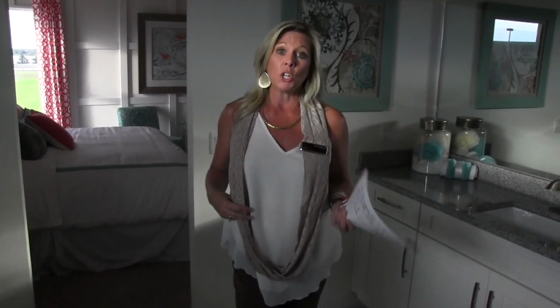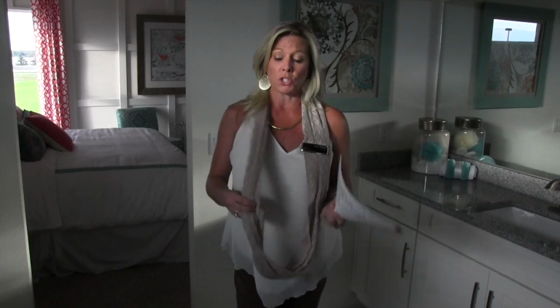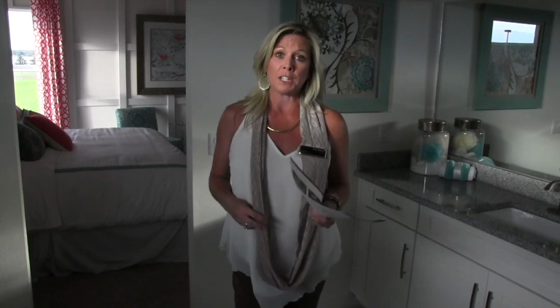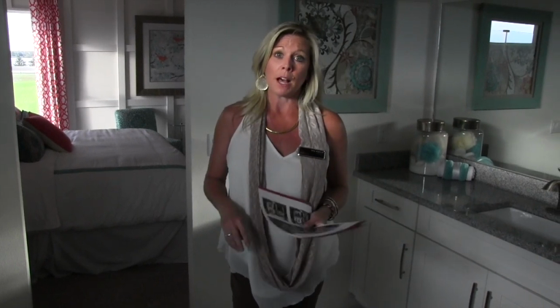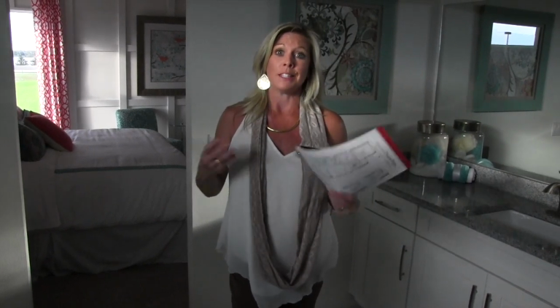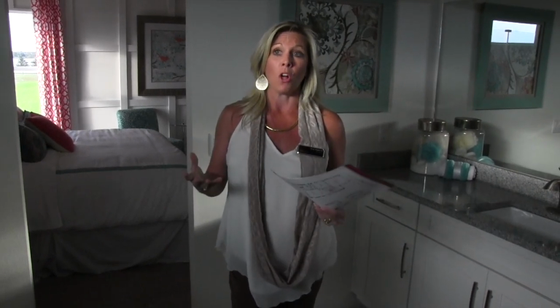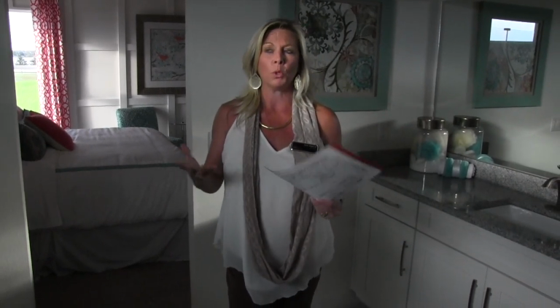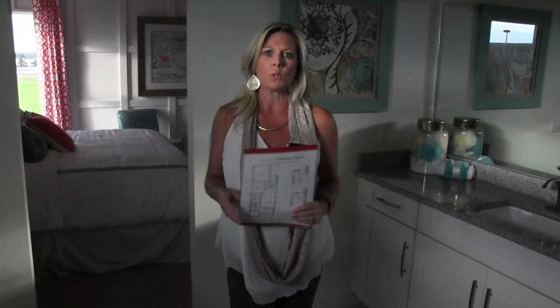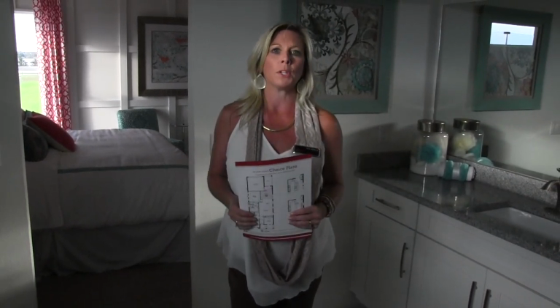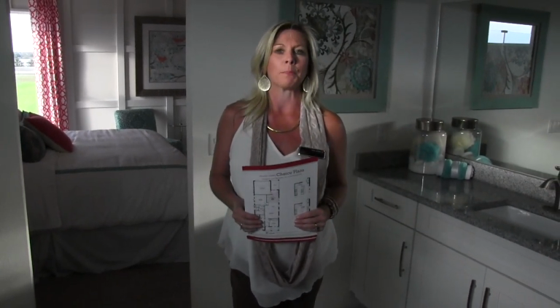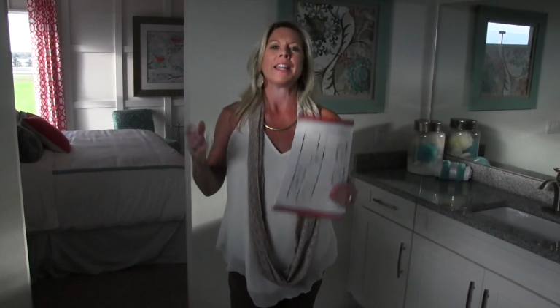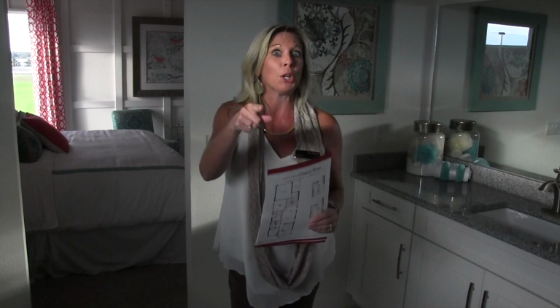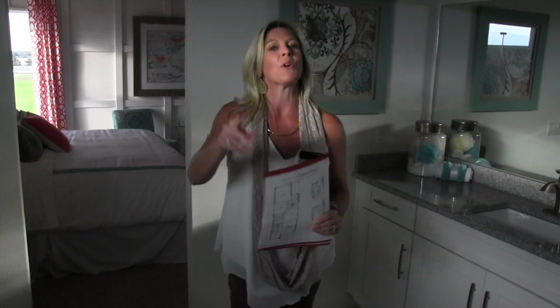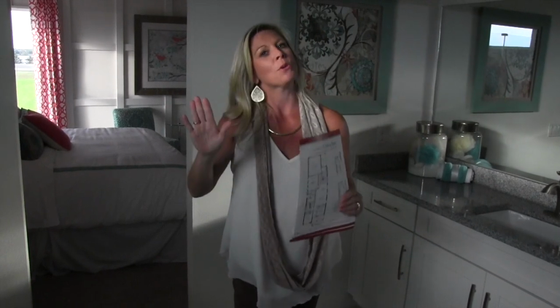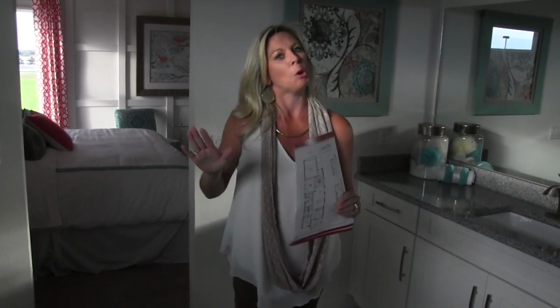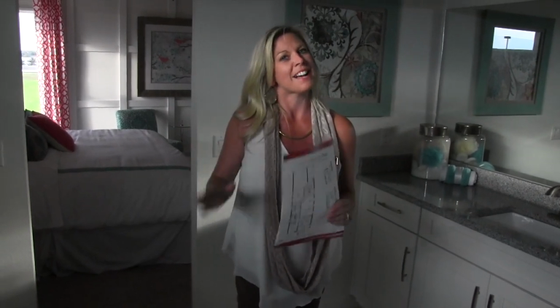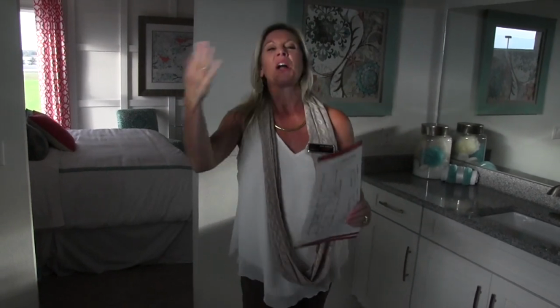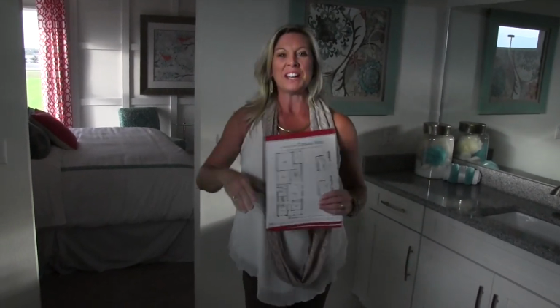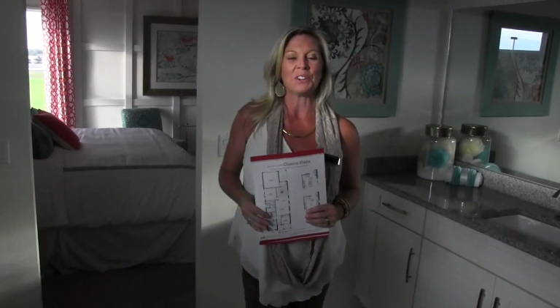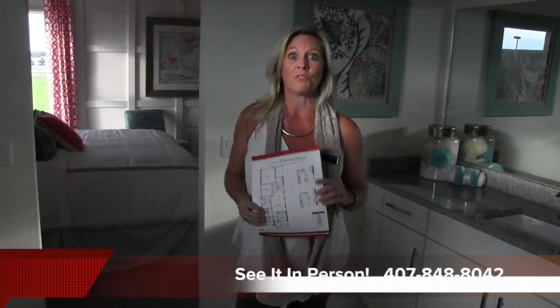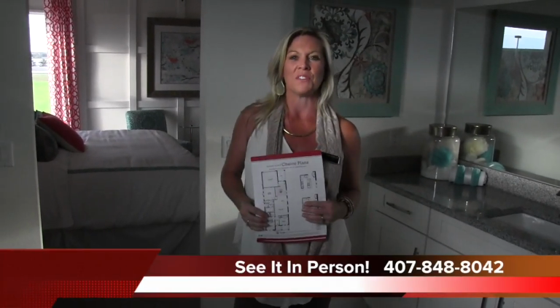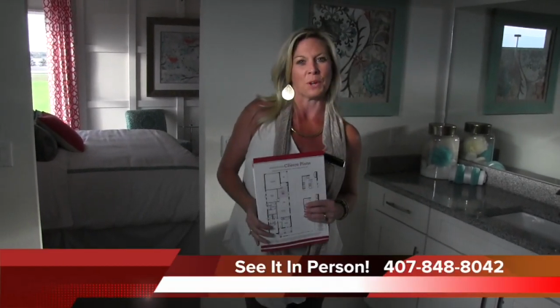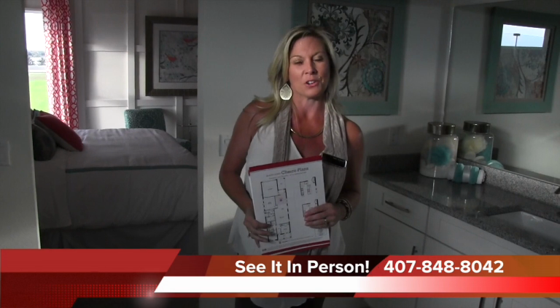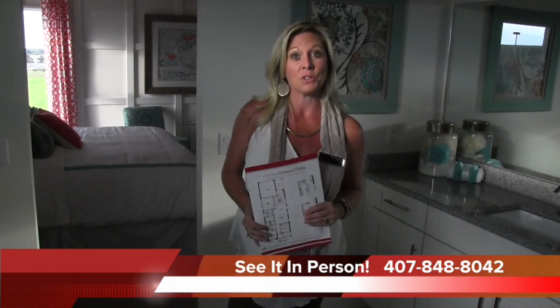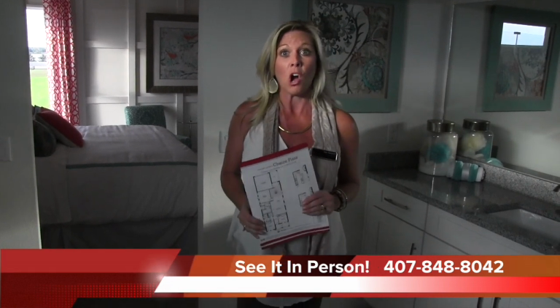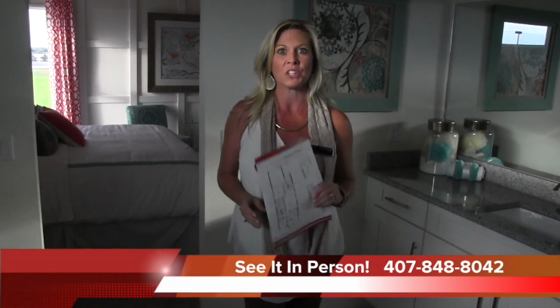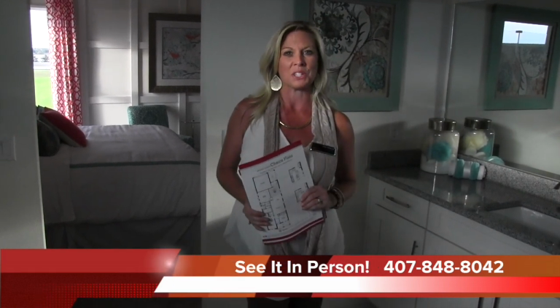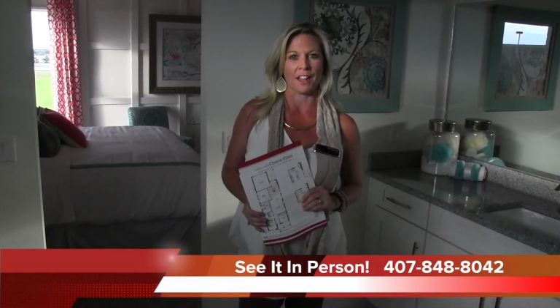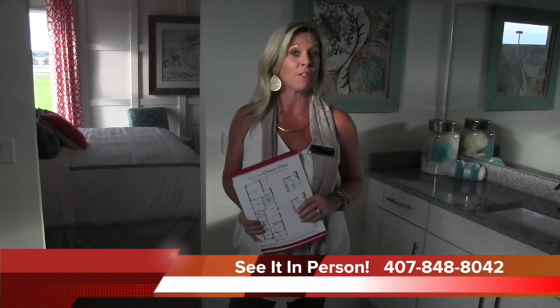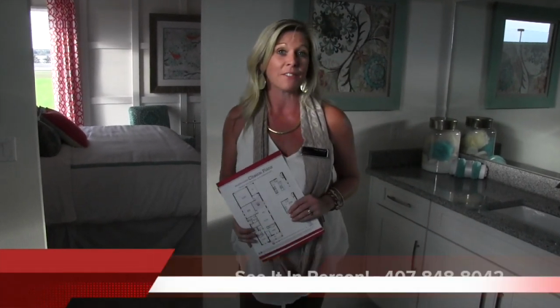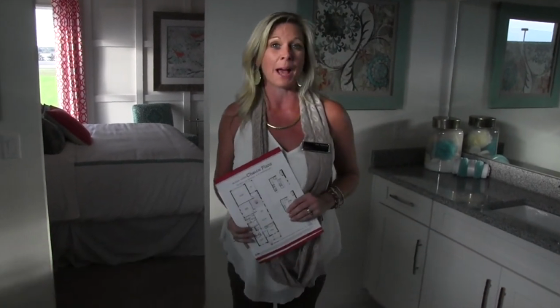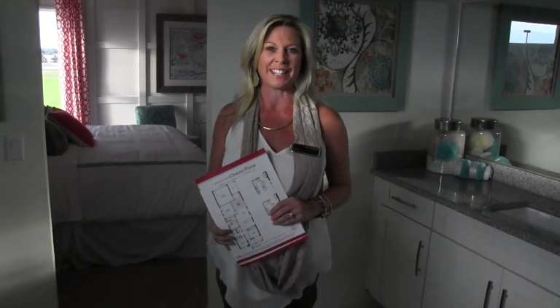I wore the scarf today because it is fall, but in Florida it's still 91 degrees — I did it for you! So if you're a little cold right now, come on down to Florida. Give me a call at 407-848-8042 and let's go tour these homes together. Have a great day everybody — happy house hunting!